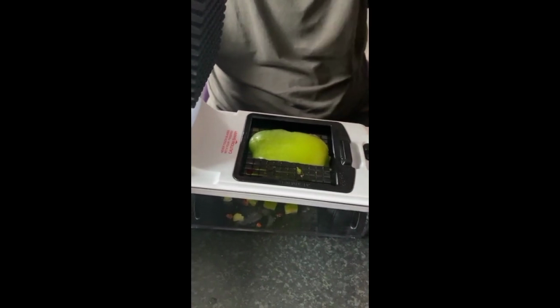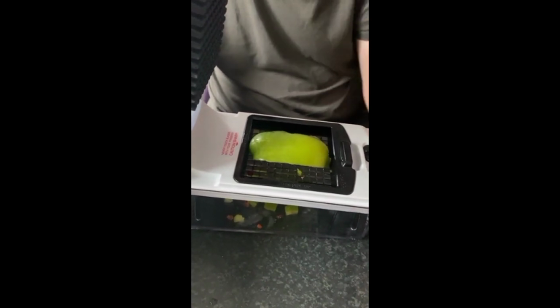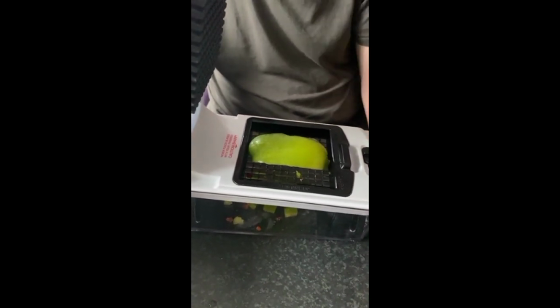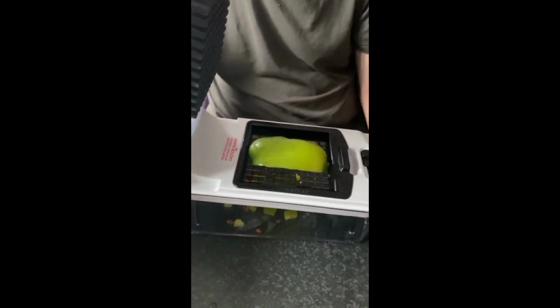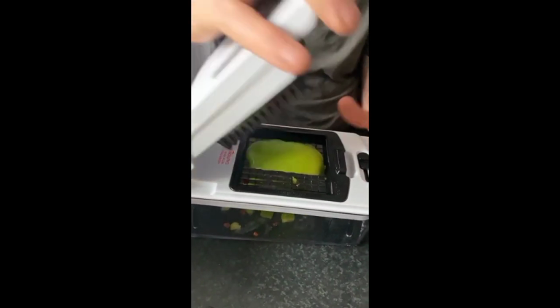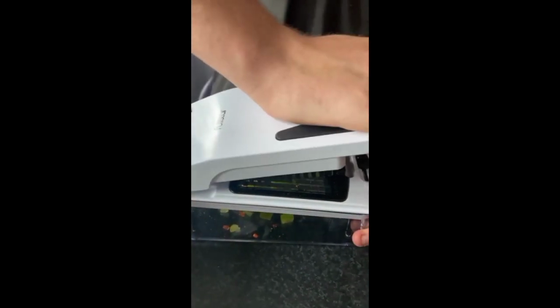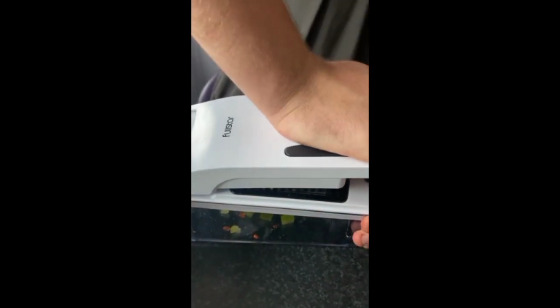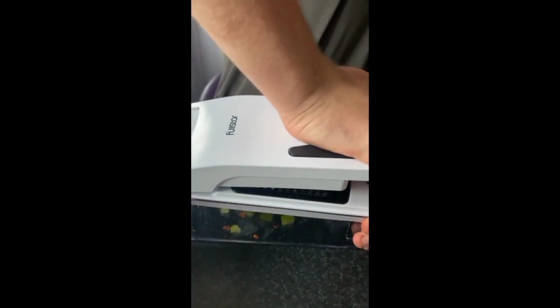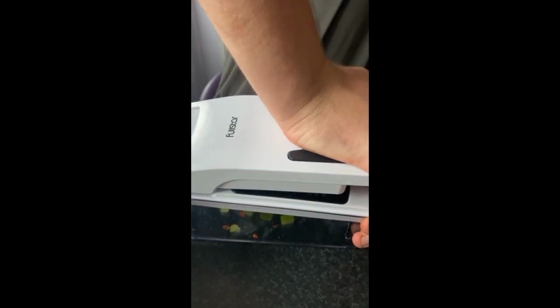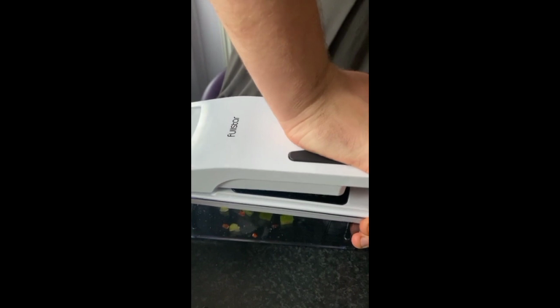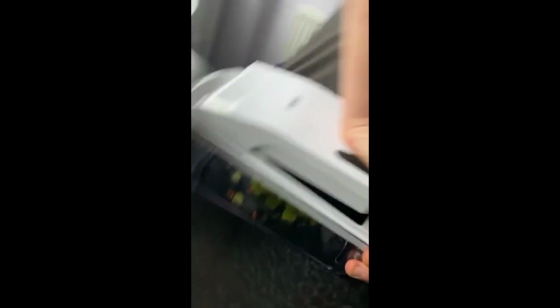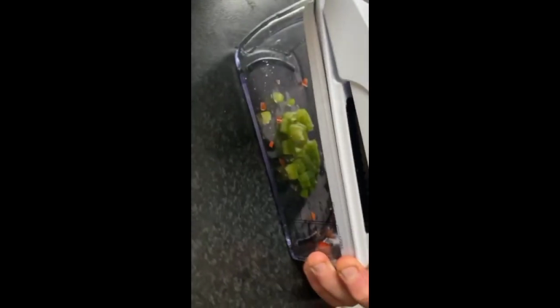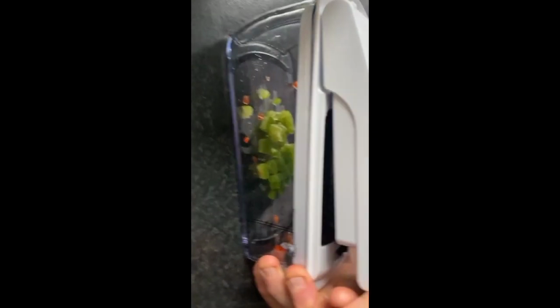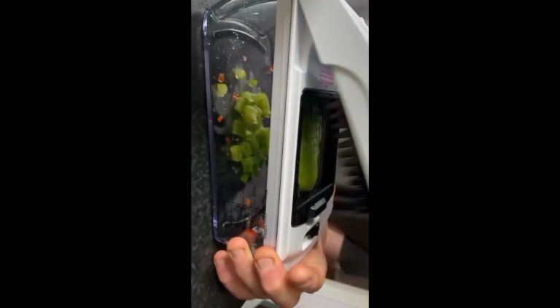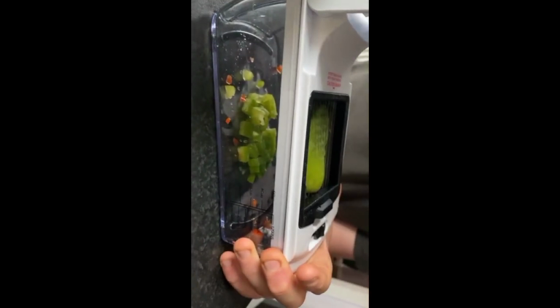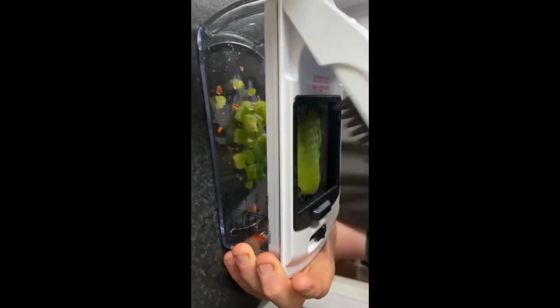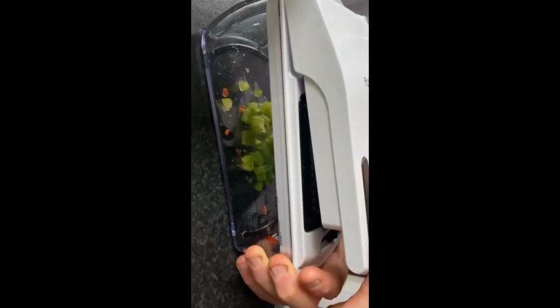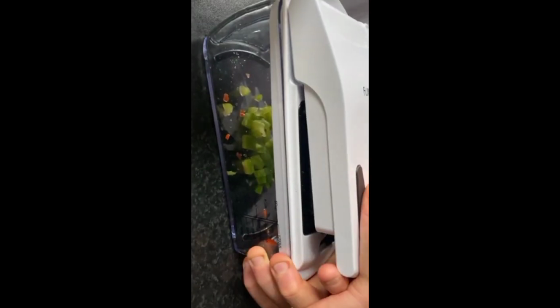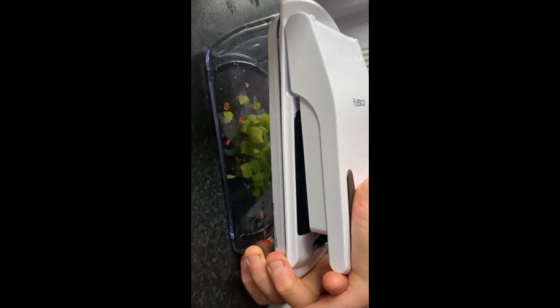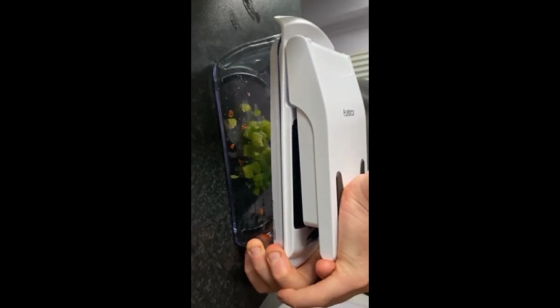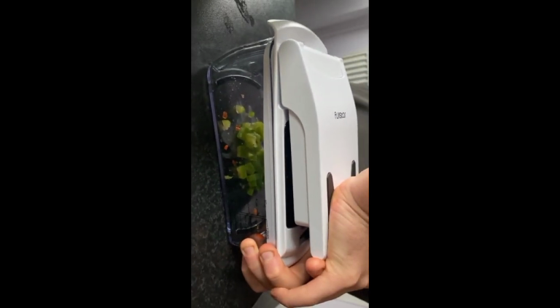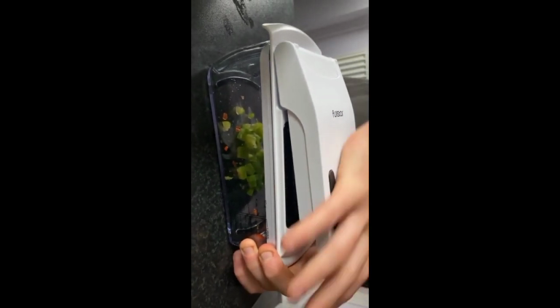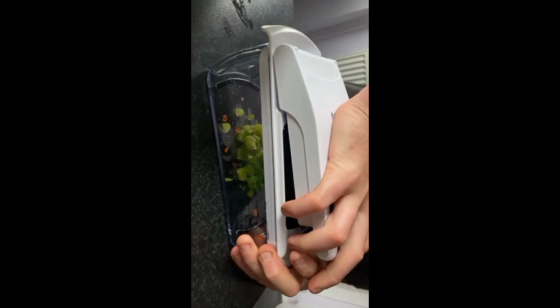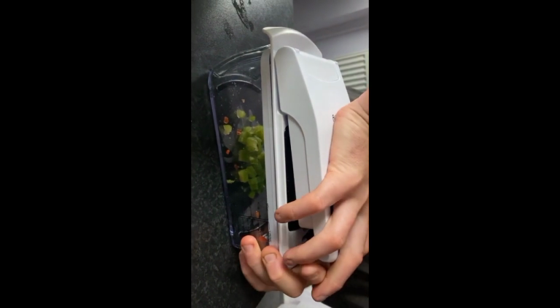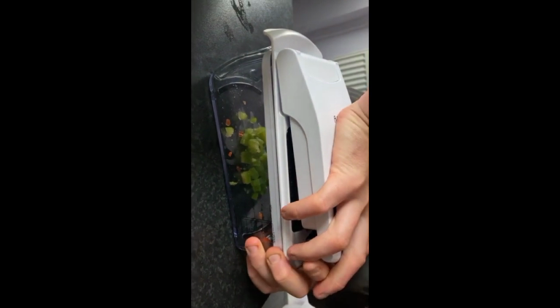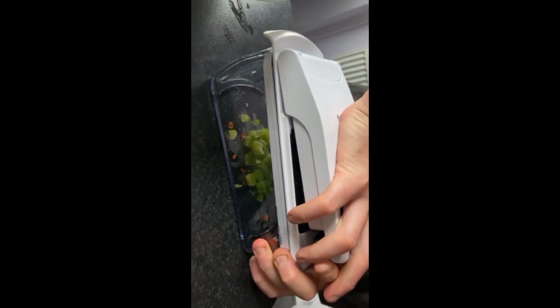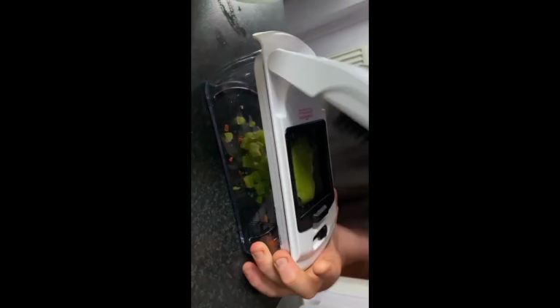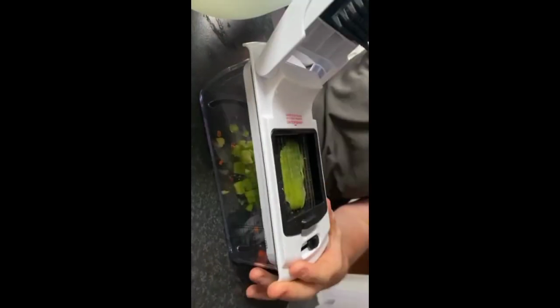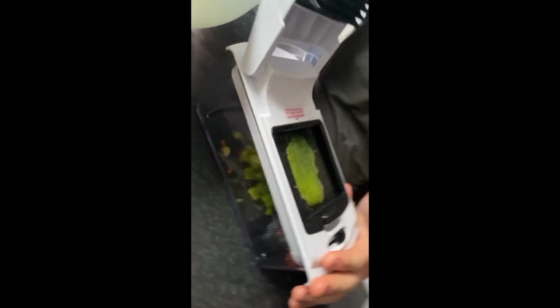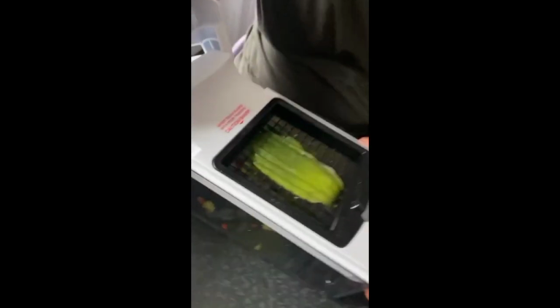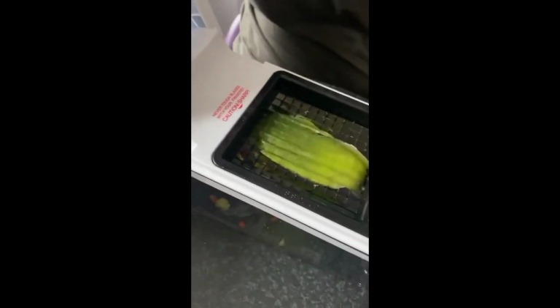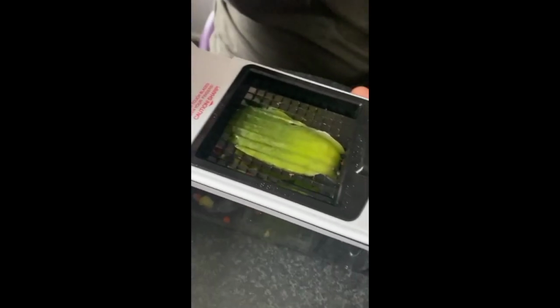Fullstar 9-in-1 Deluxe Vegetable Chopper, Kitchen Gifts, Onion Chopper and Dicer, Peeler, Spiralizer, Zoodlemaker, Lemon Squeezer, Egg Slicer and Separator — Ultimate Kitchen Gadget.